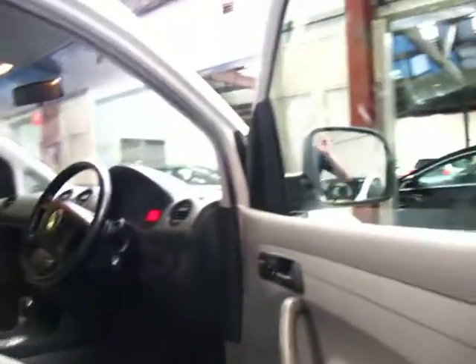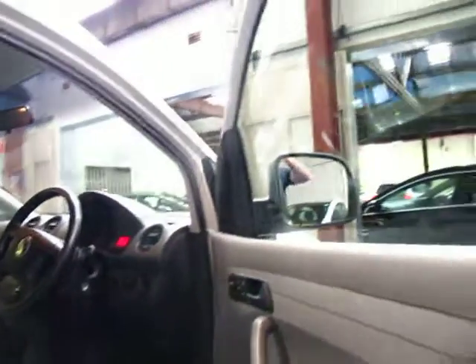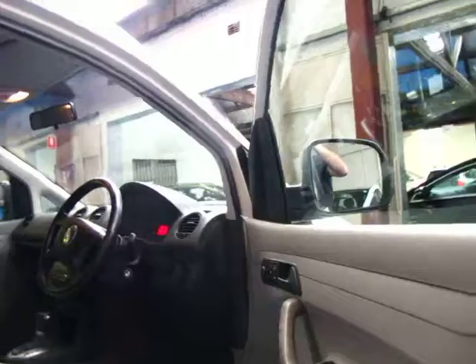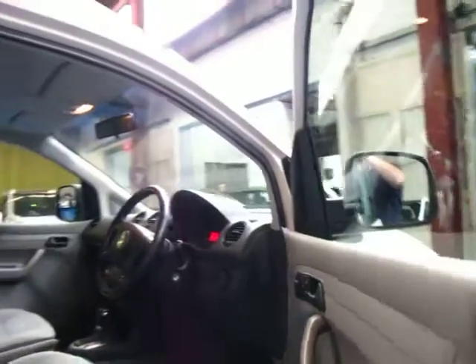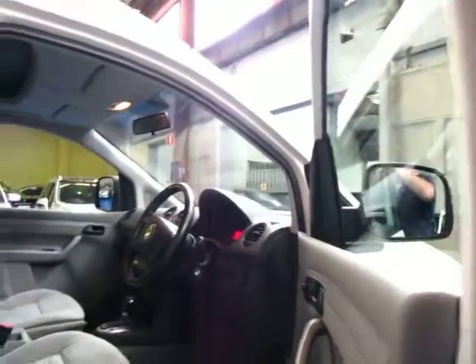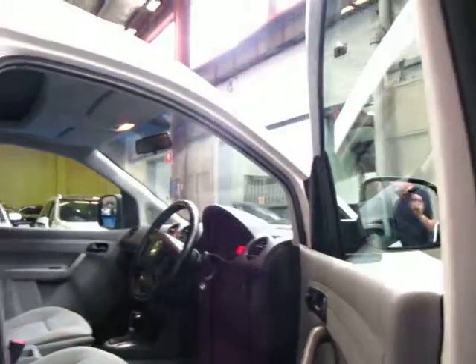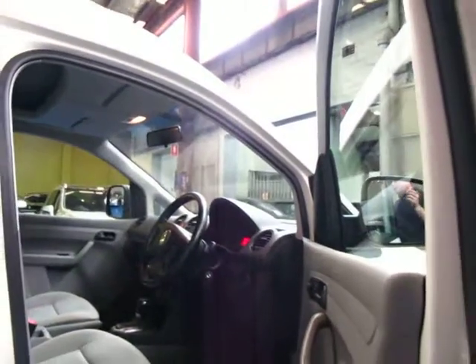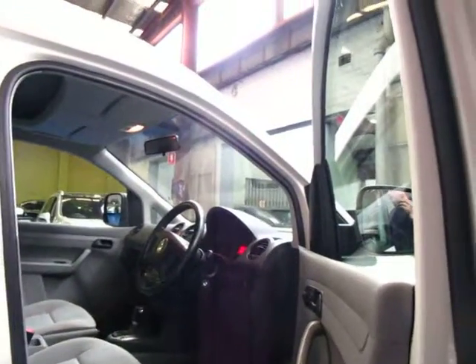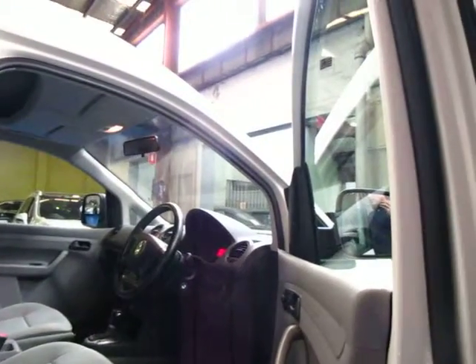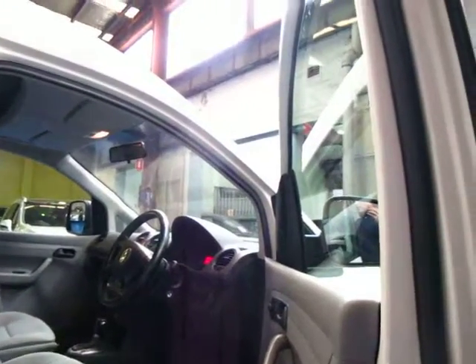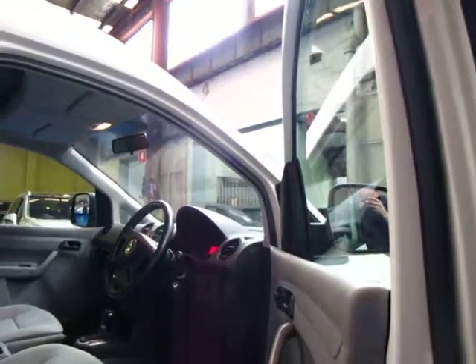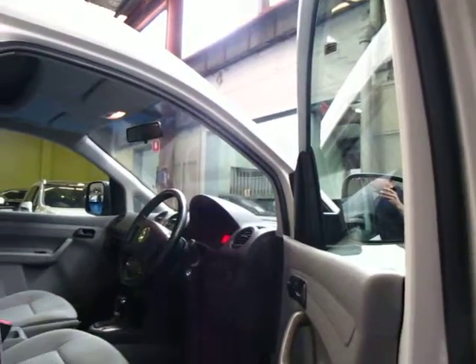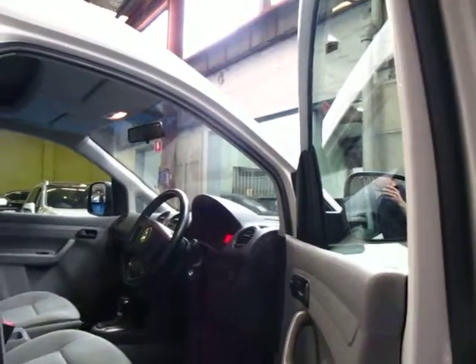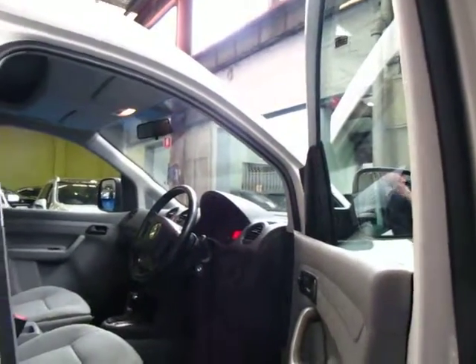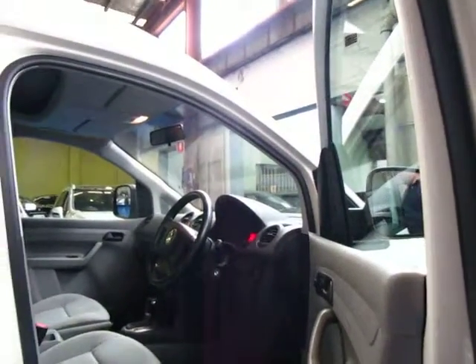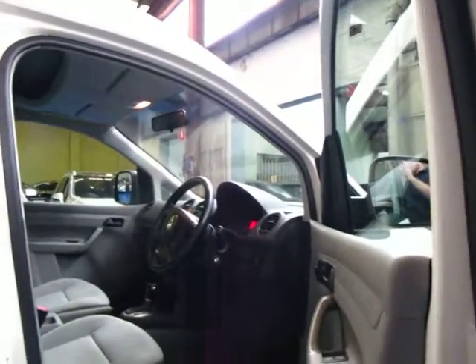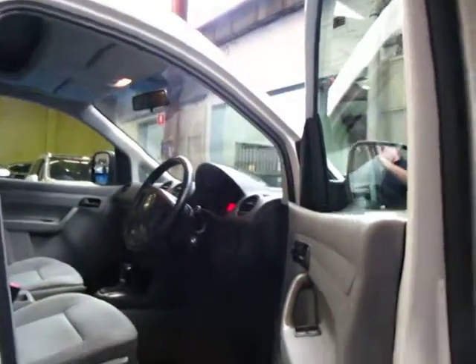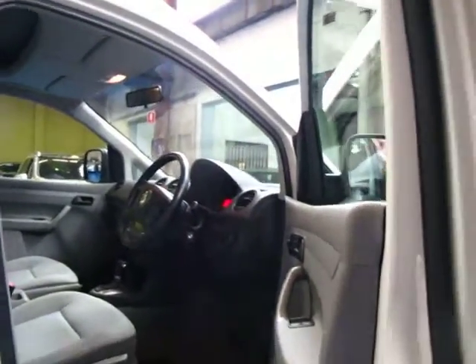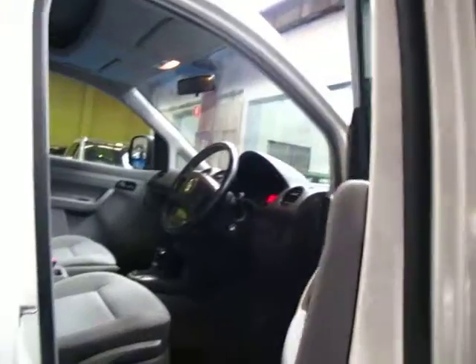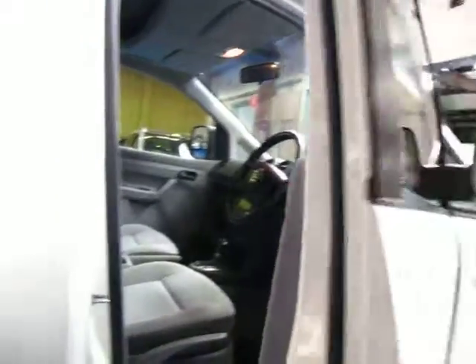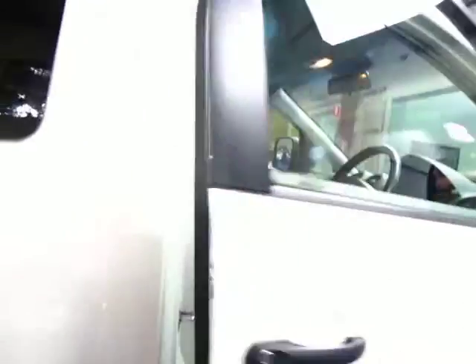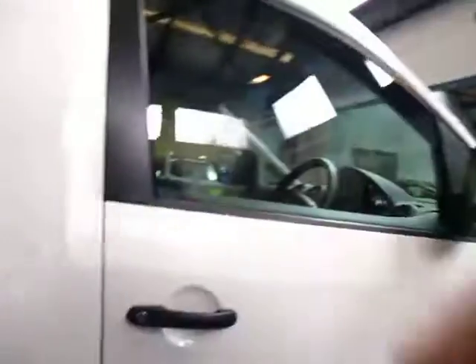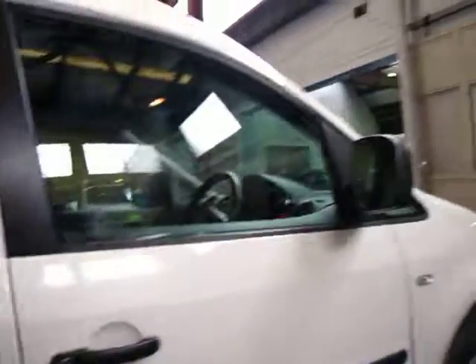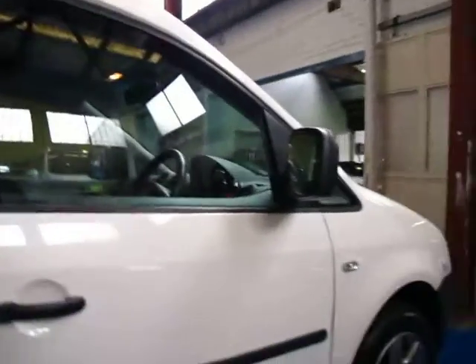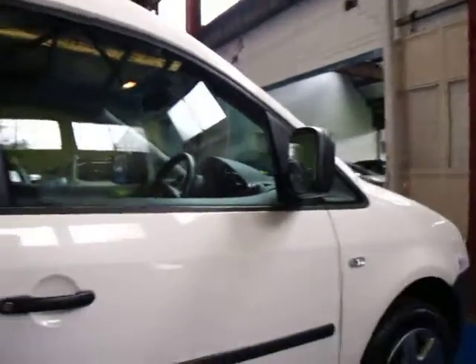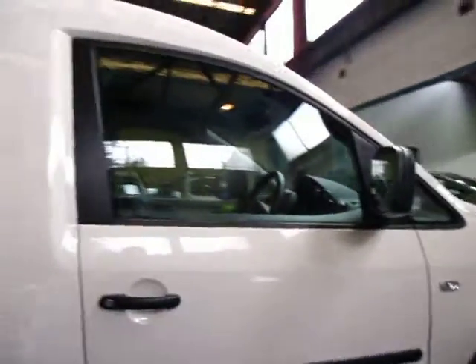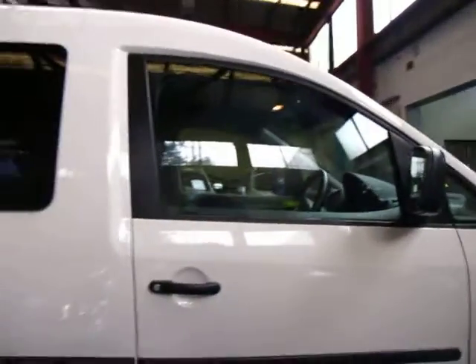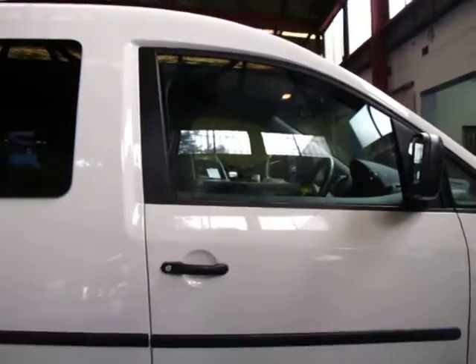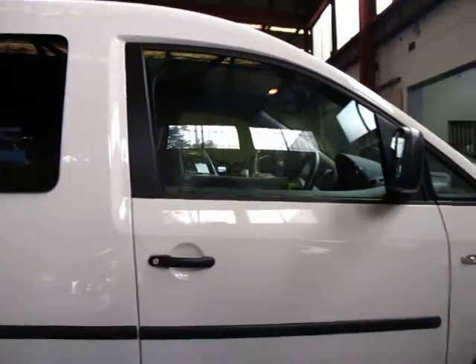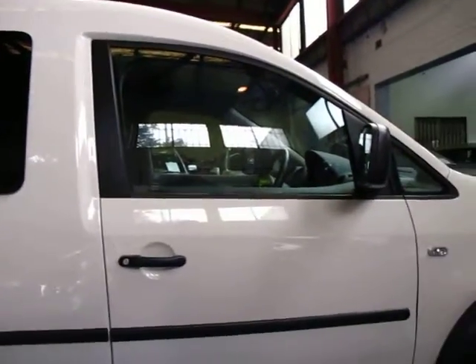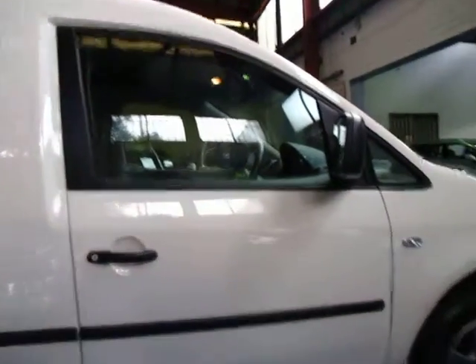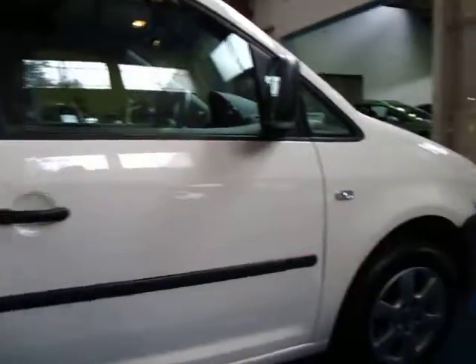We don't normally sell cars like this. We sell Mercedes, Volkswagen, Golf, Sedans, Passats — but this came along and we just had to buy it. It was just in such immaculate condition.